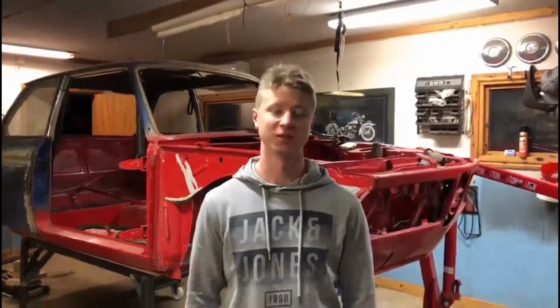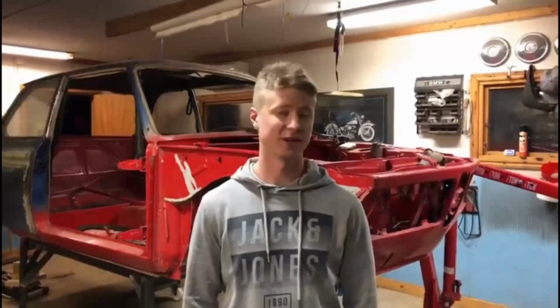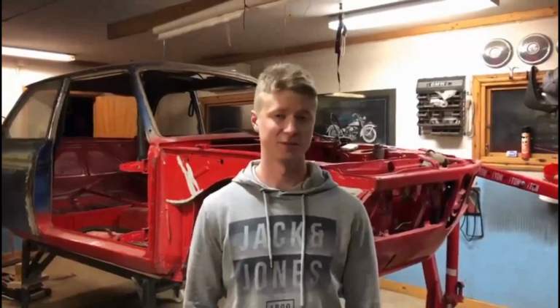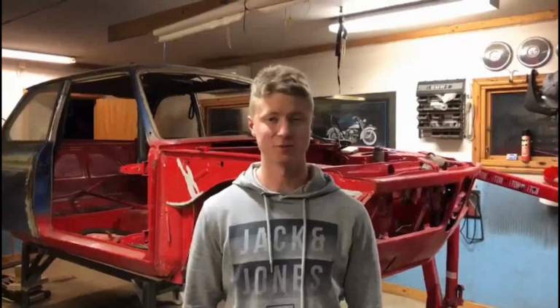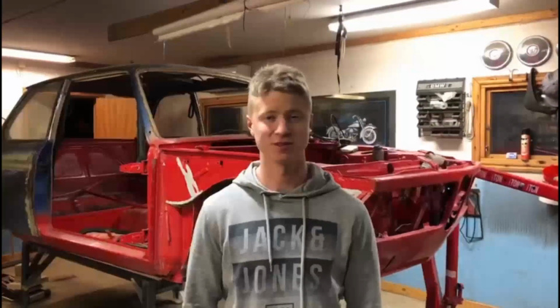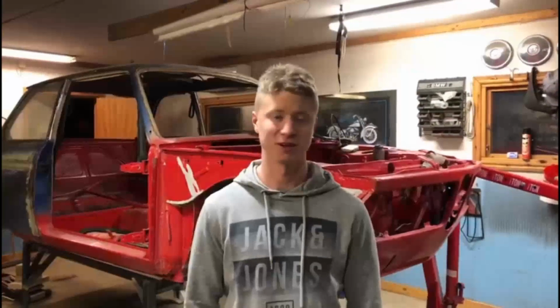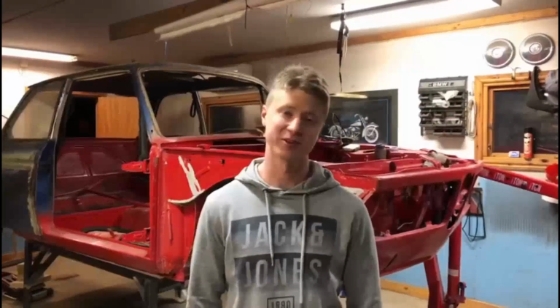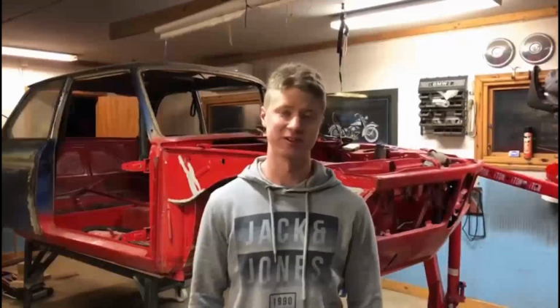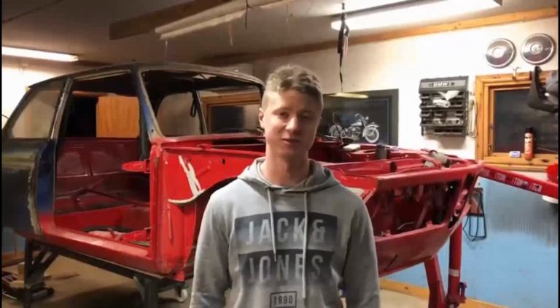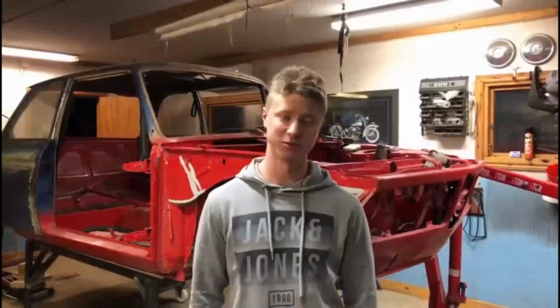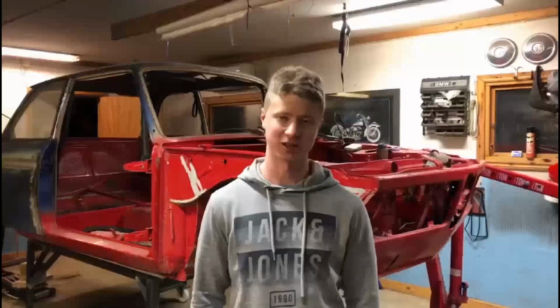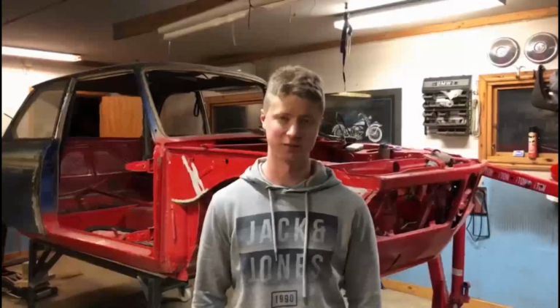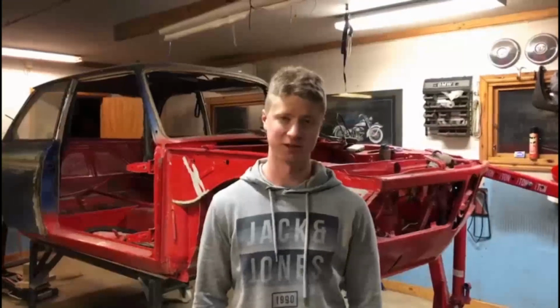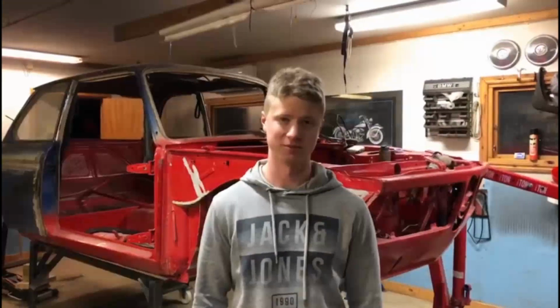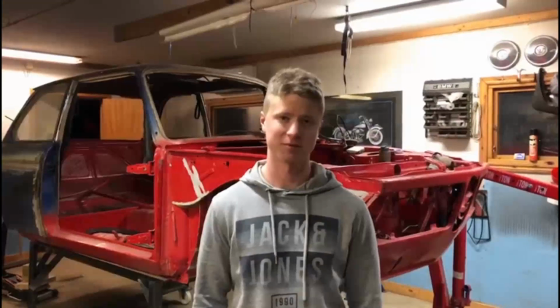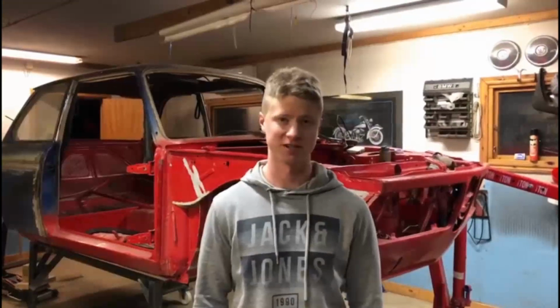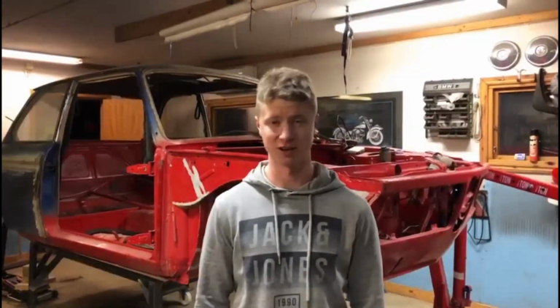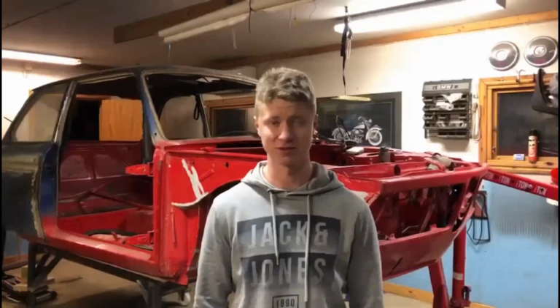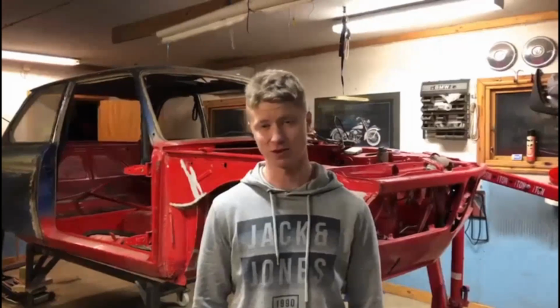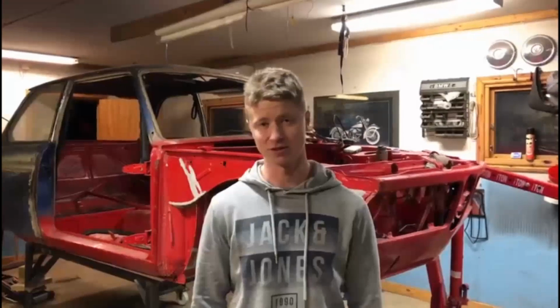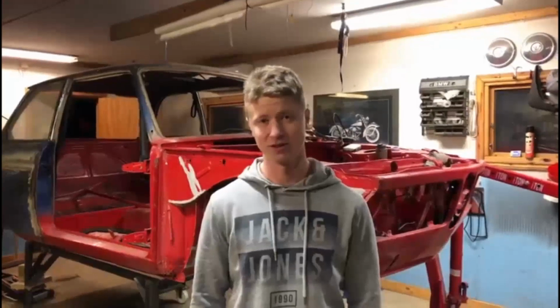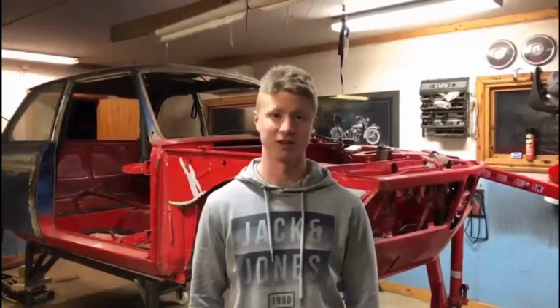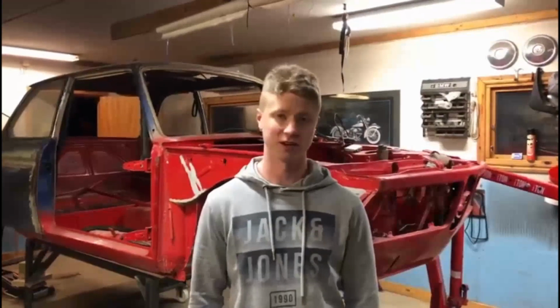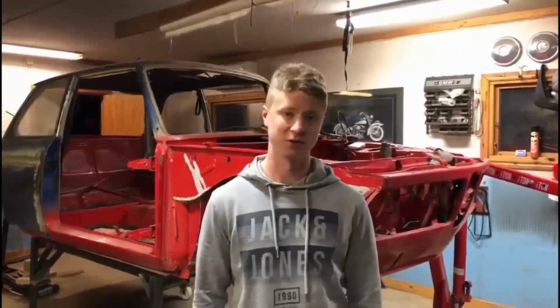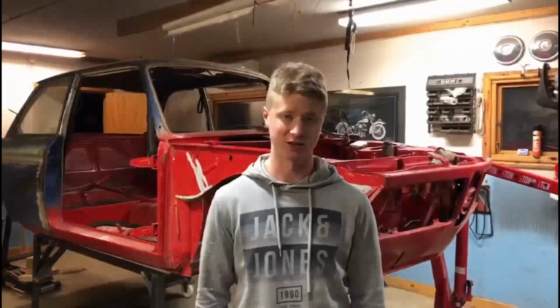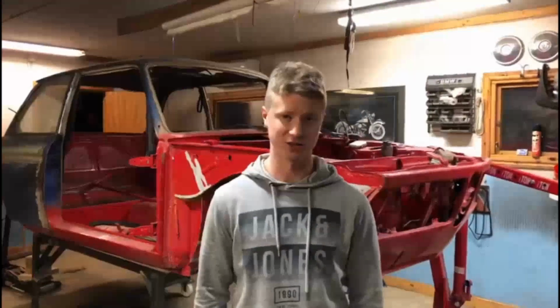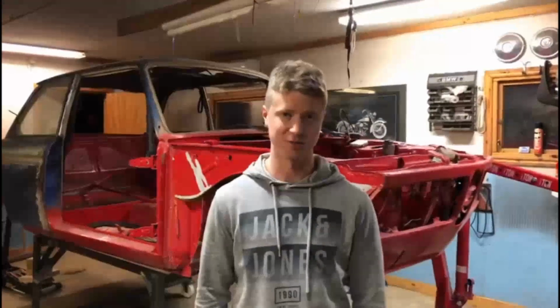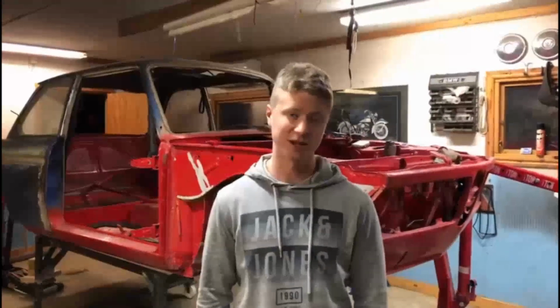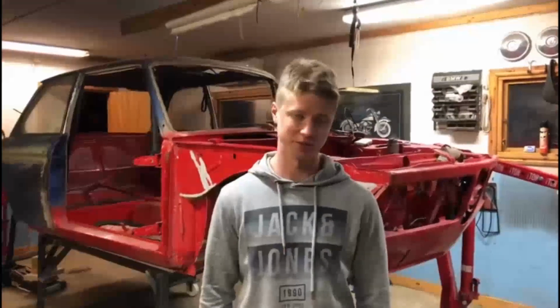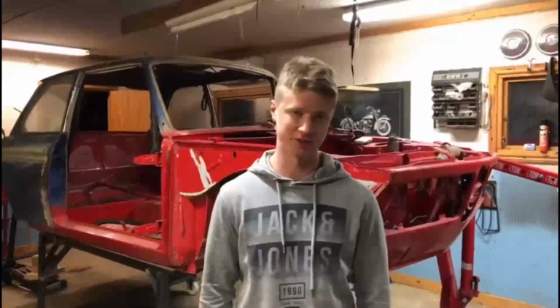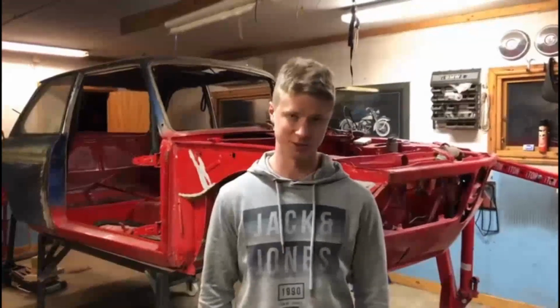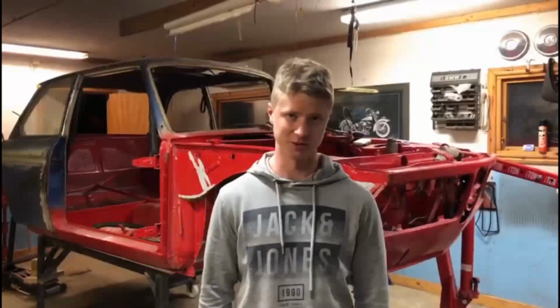Hello, my name is Osmus and I'm starting this YouTube channel because my passion in life is cars and I would like to share my experience with you.